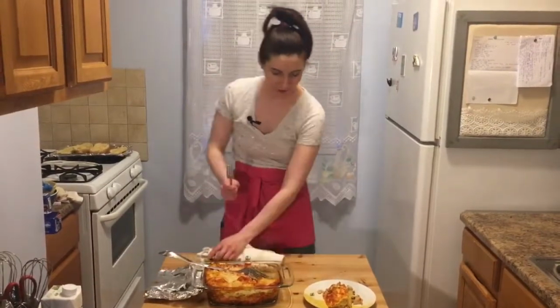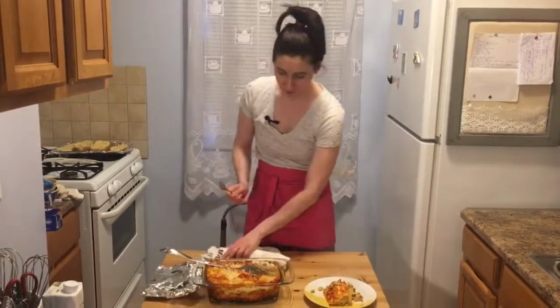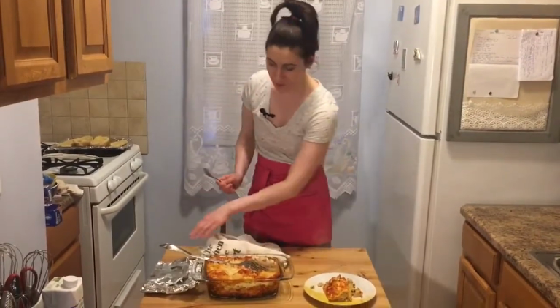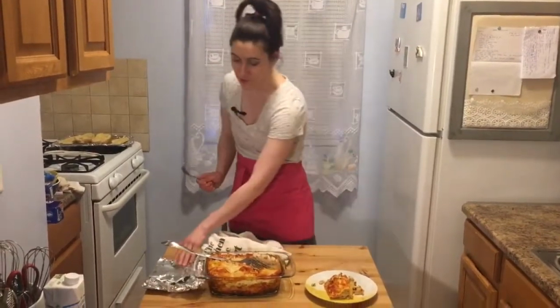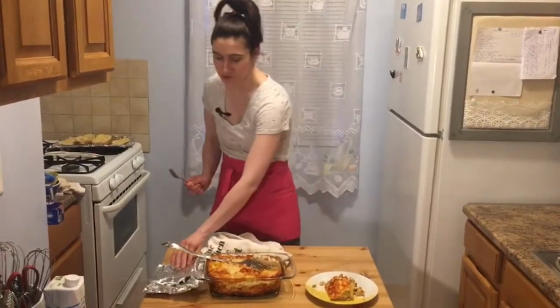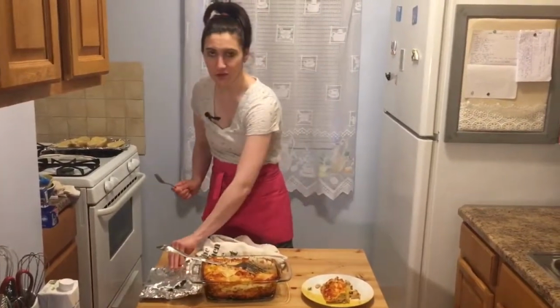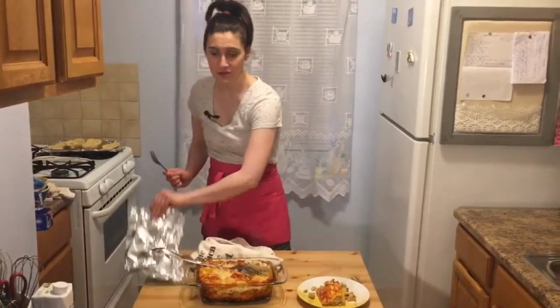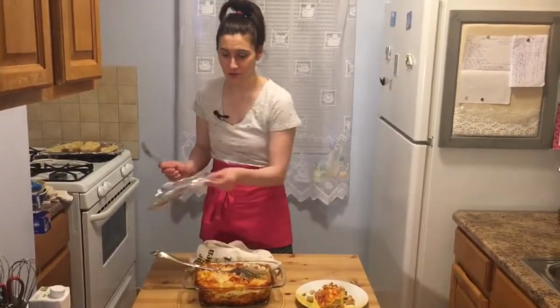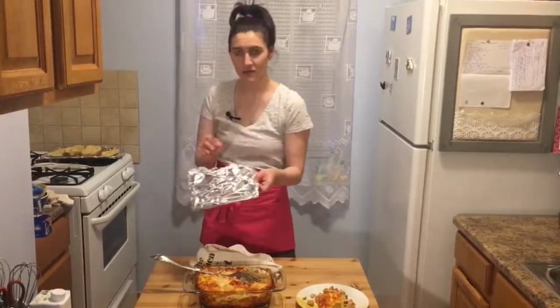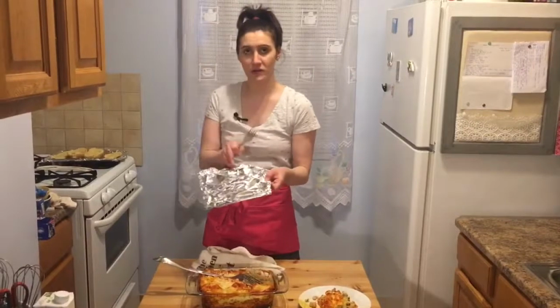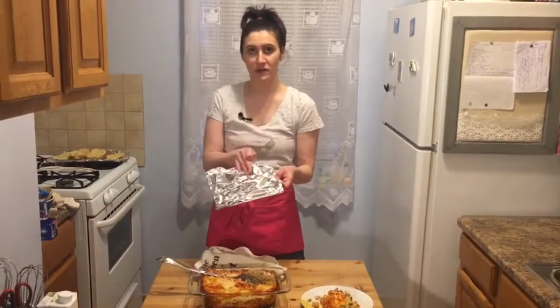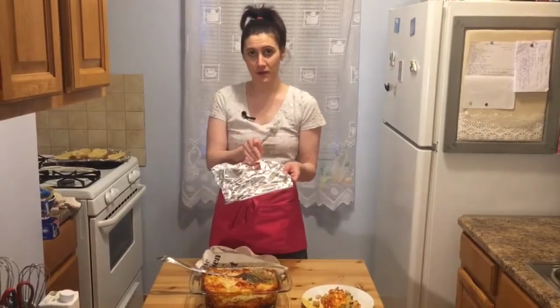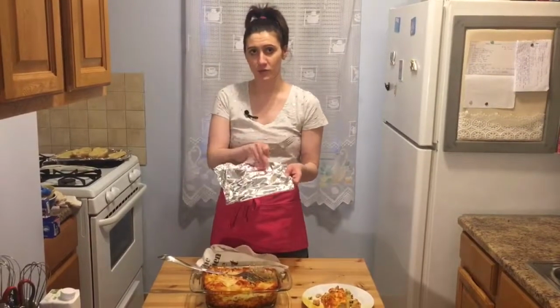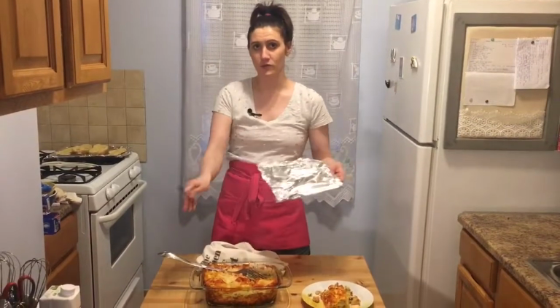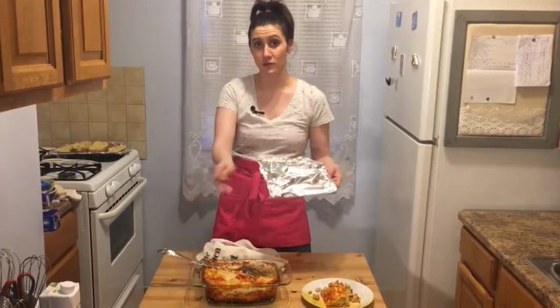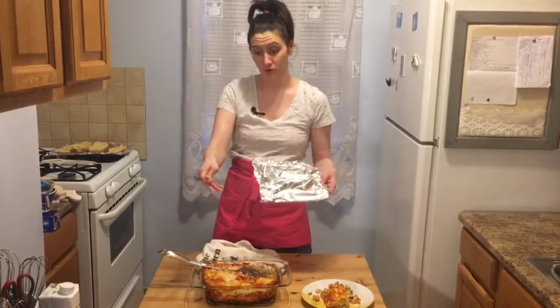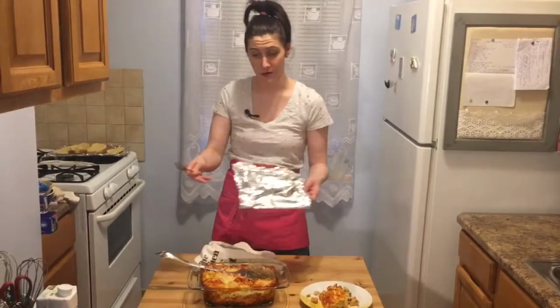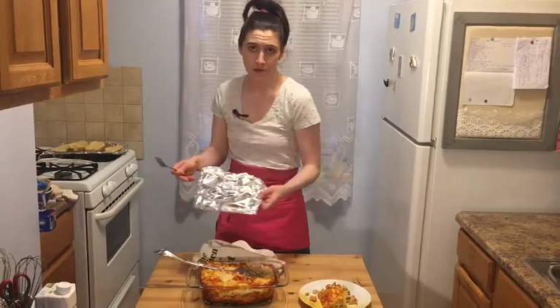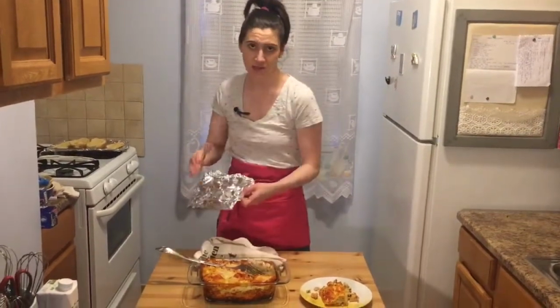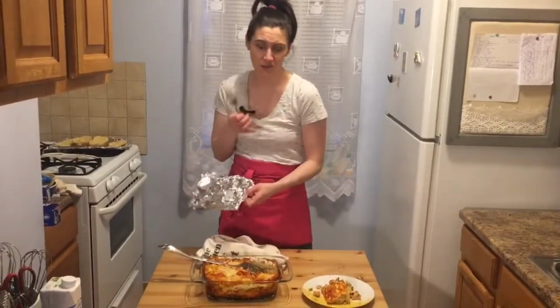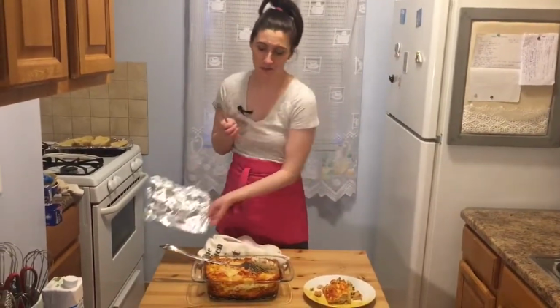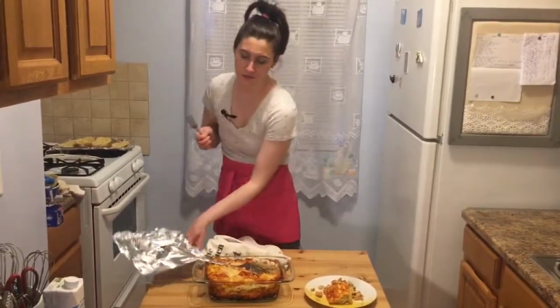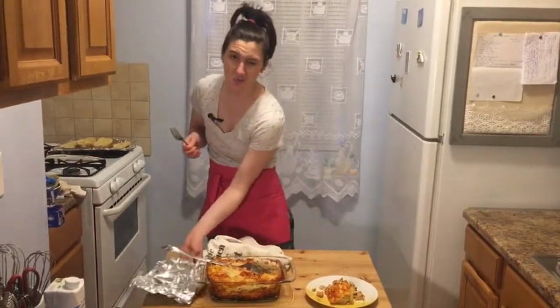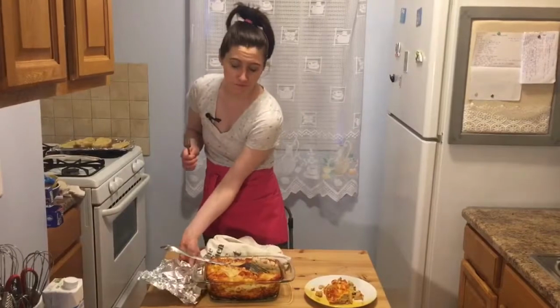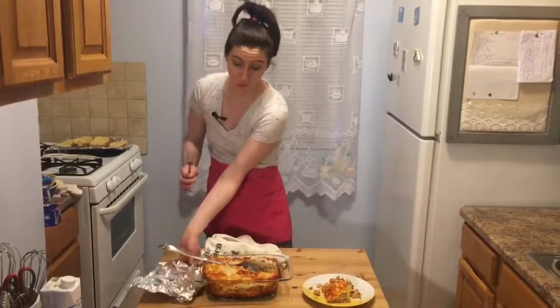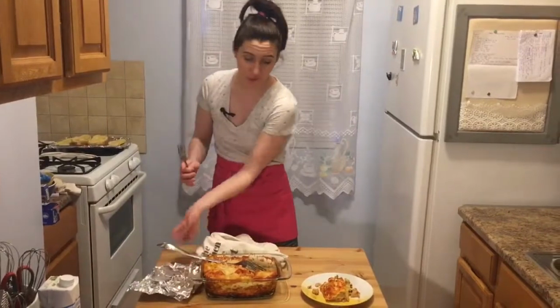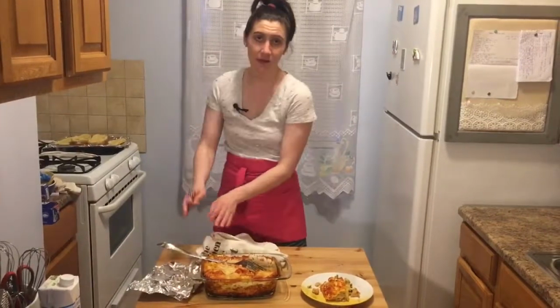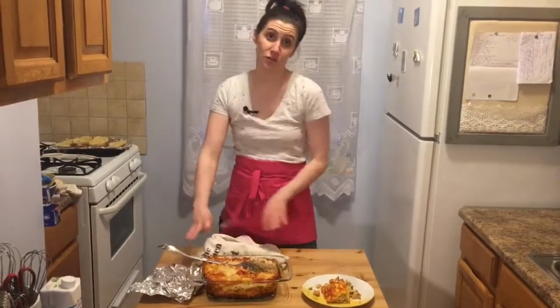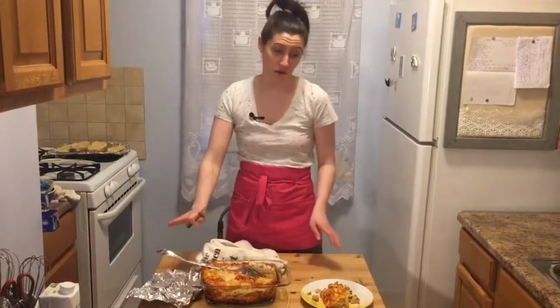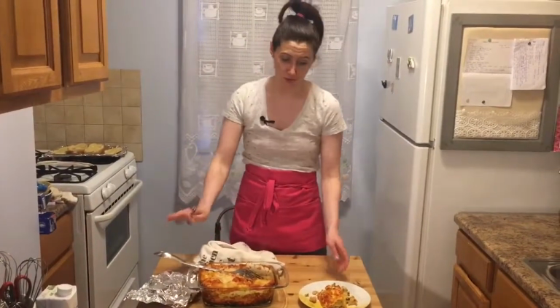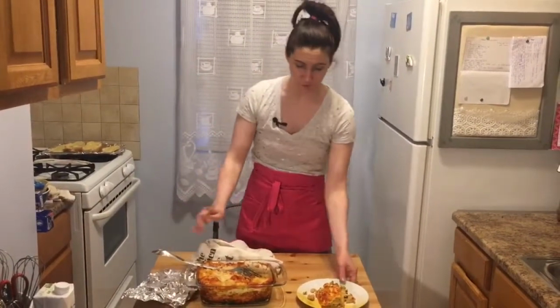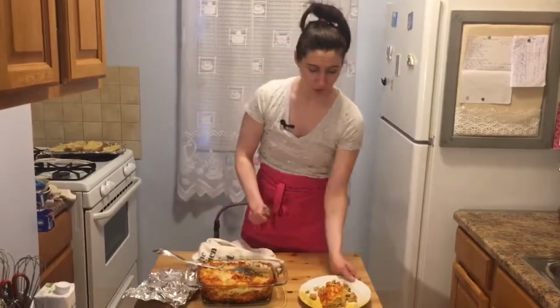I forgot to mention — when I put it in the oven I covered it with aluminum foil because I don't like the cheese to get burnt. But that's optional, you don't have to do that.